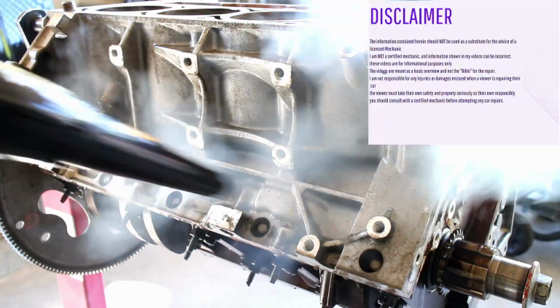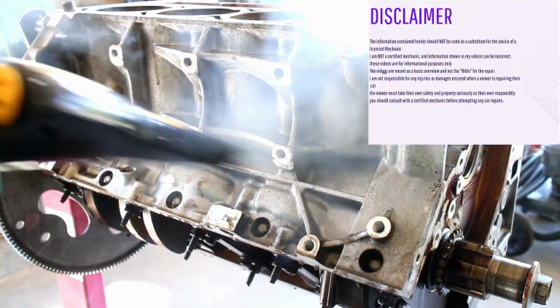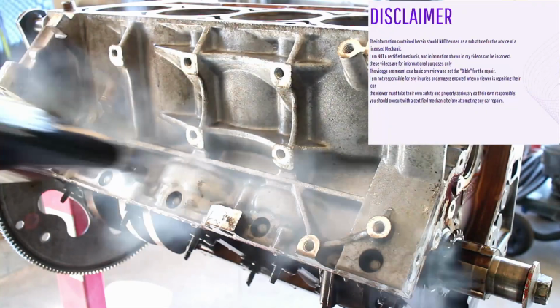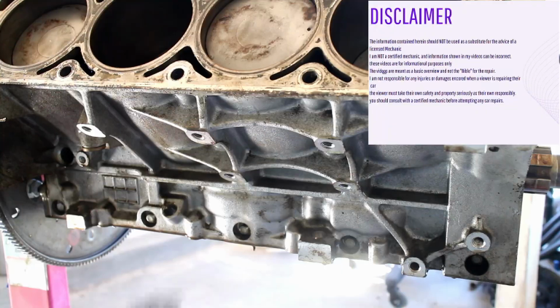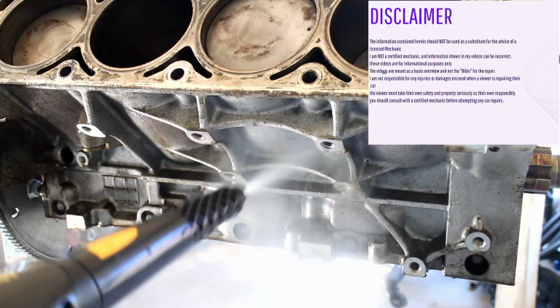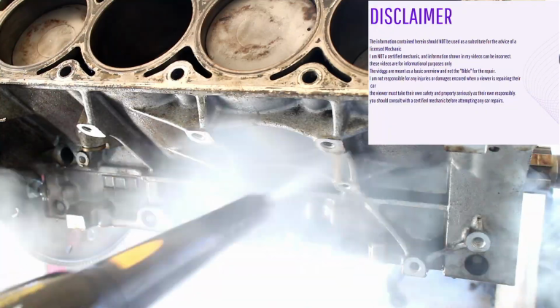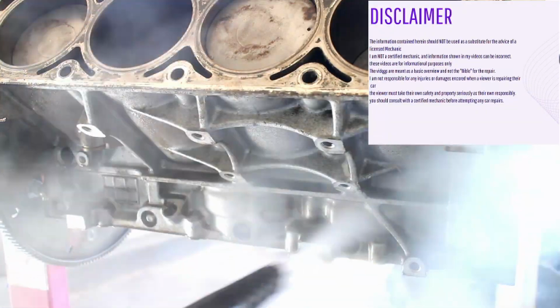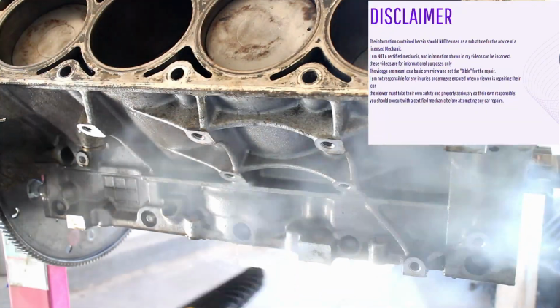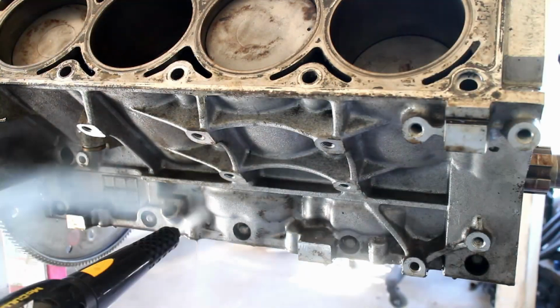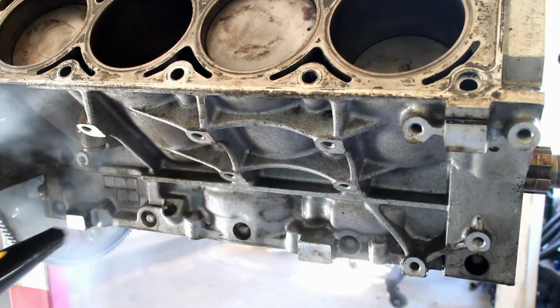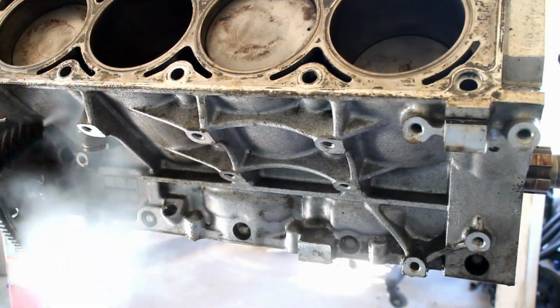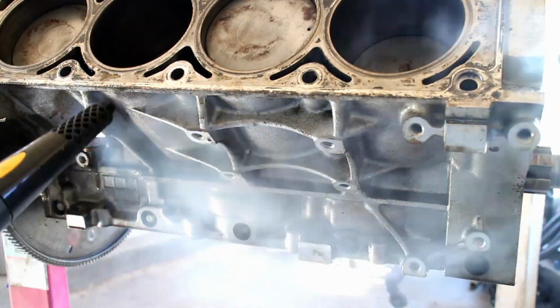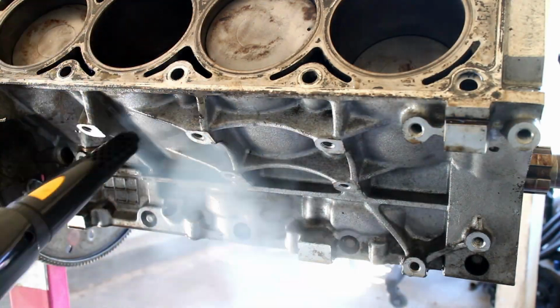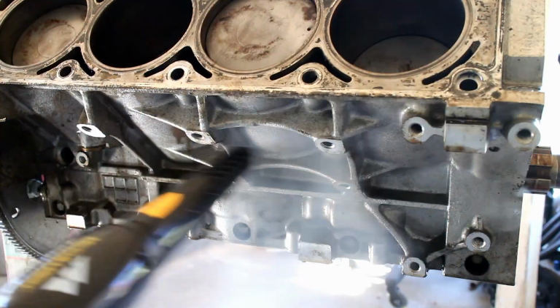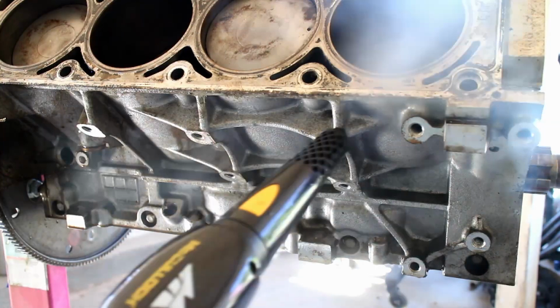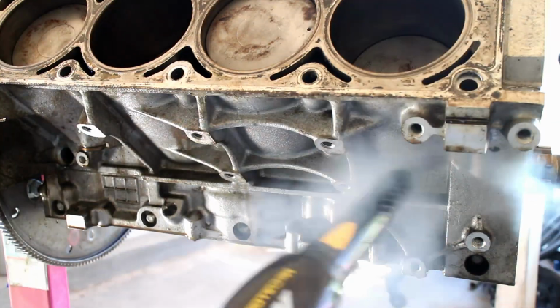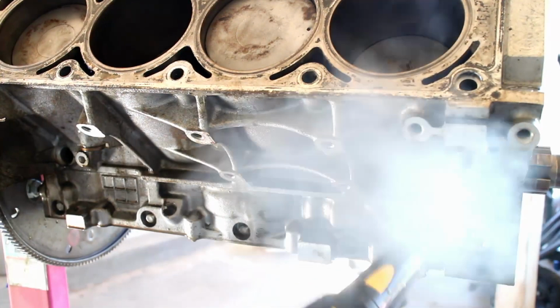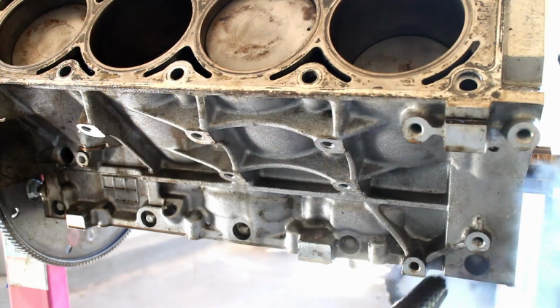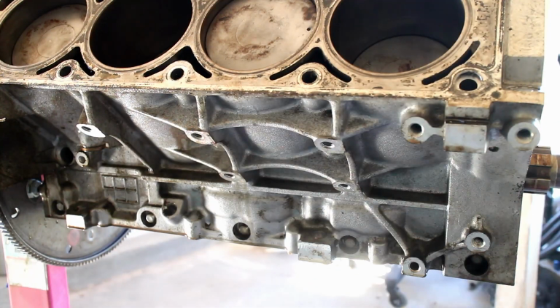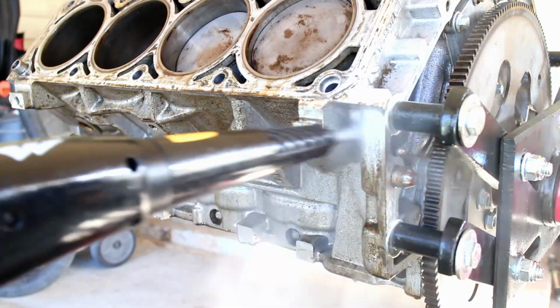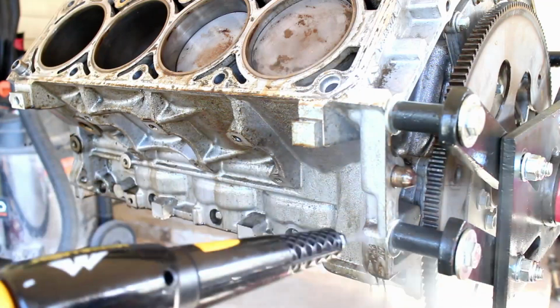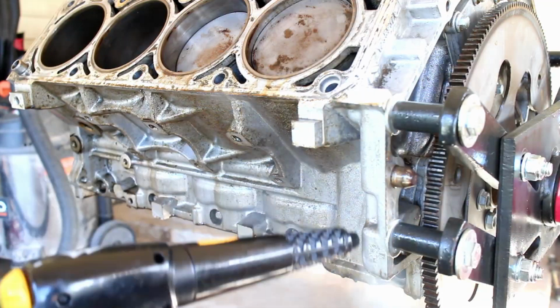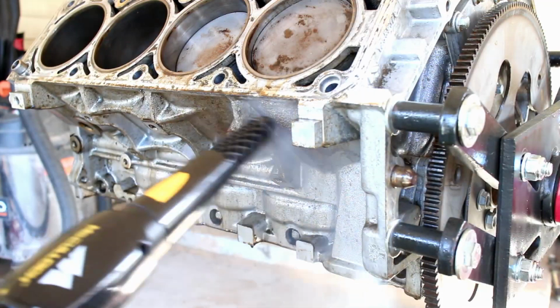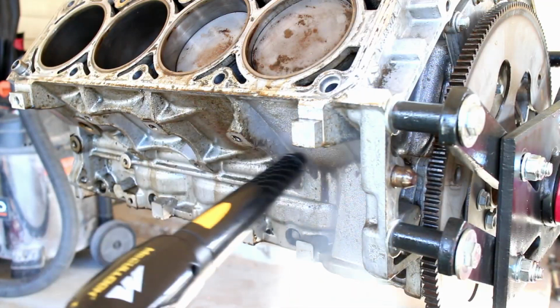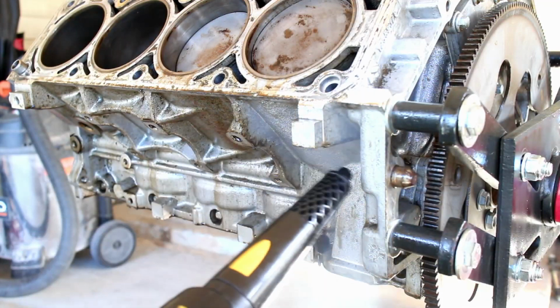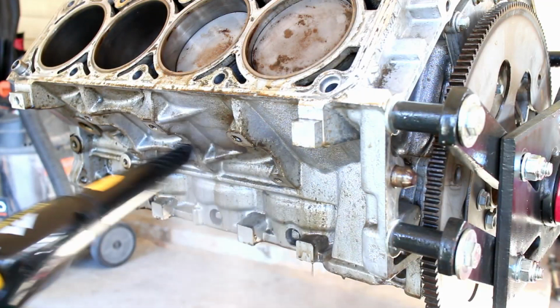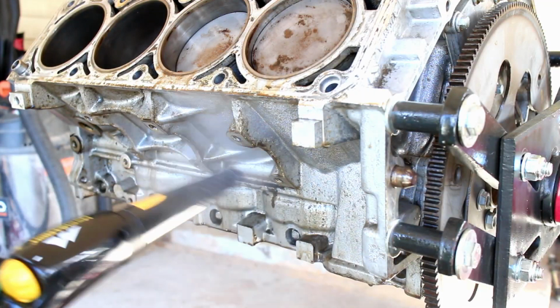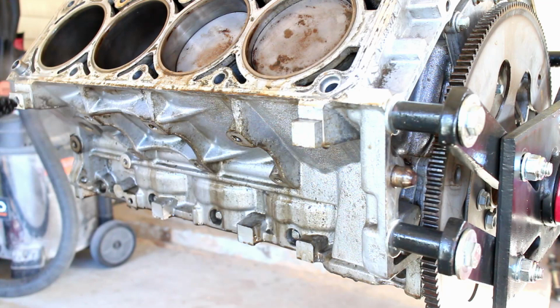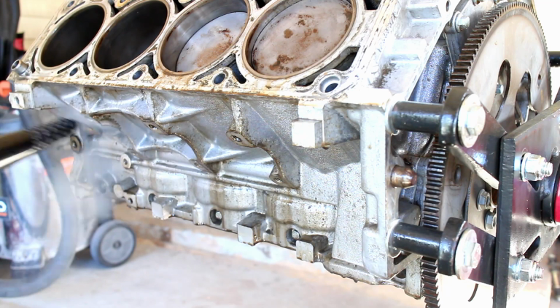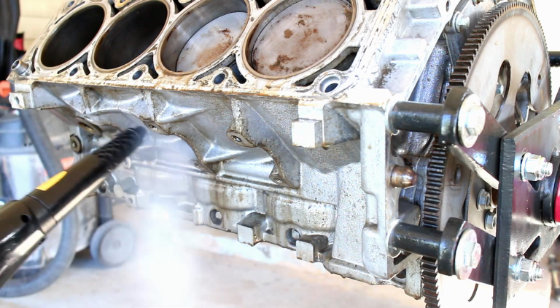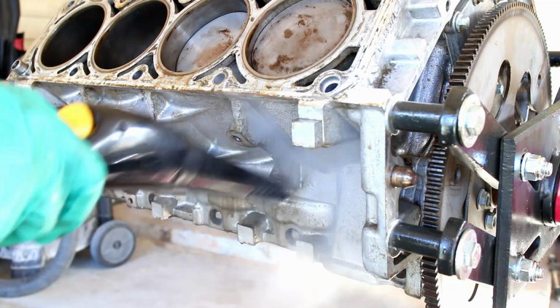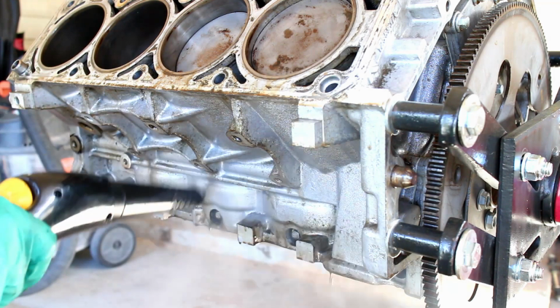Just a word of warning: I am not an LS expert and I could possibly be doing this work incorrectly. Please use these videos as a general guide and not a substitute for a licensed mechanic.